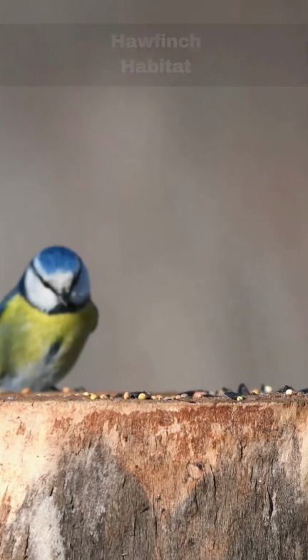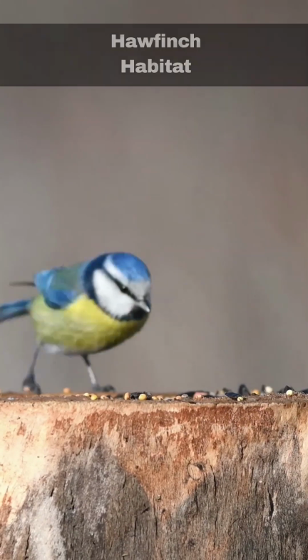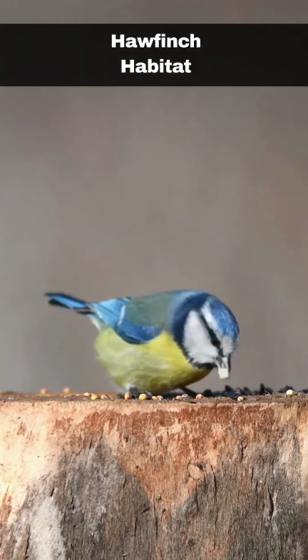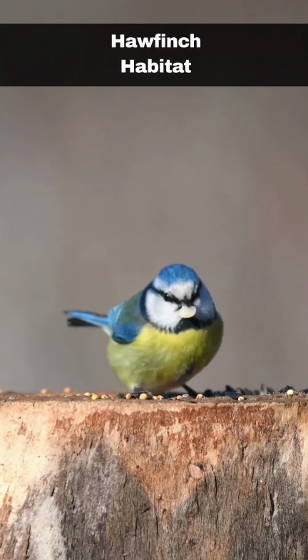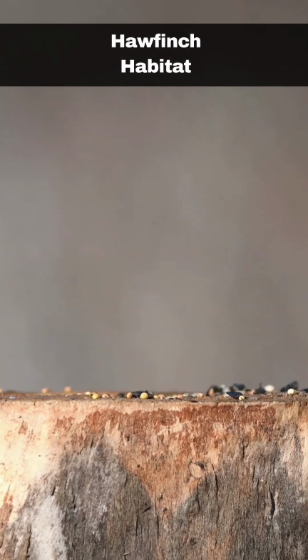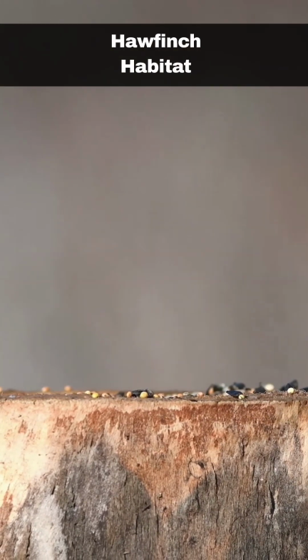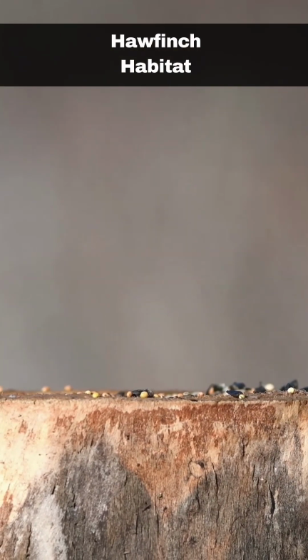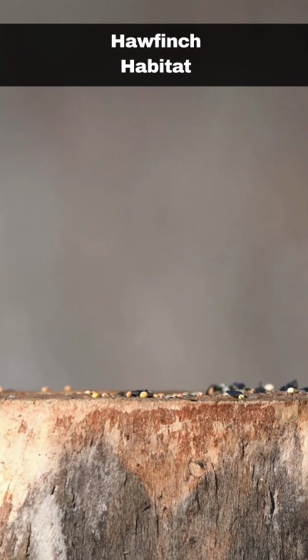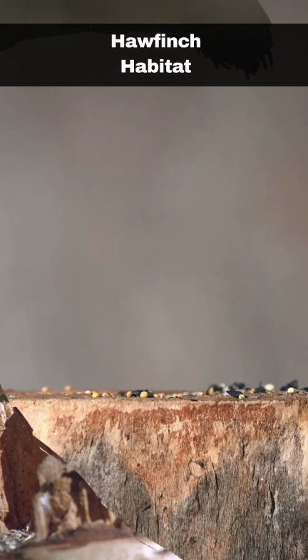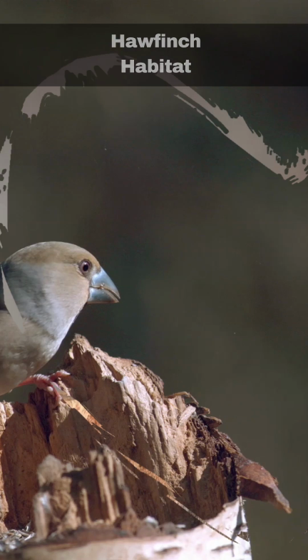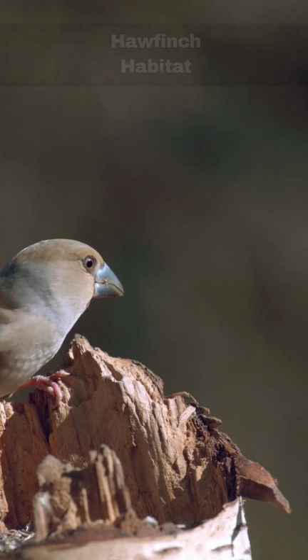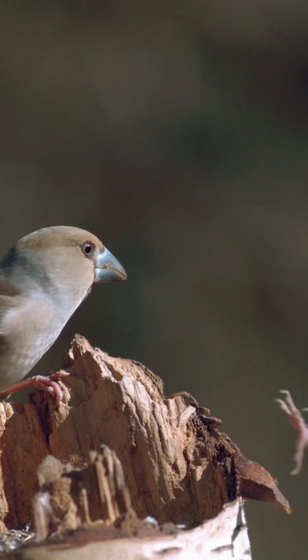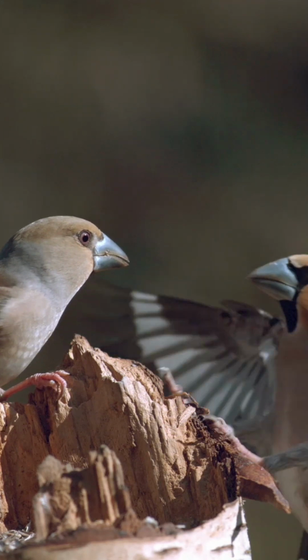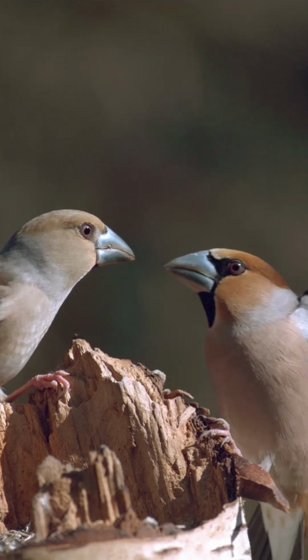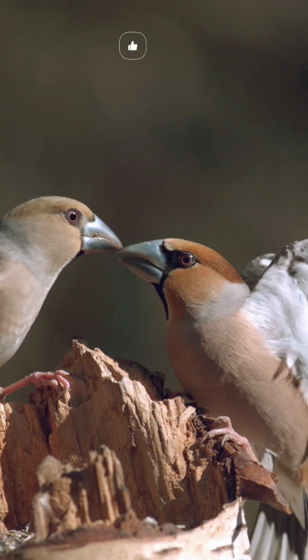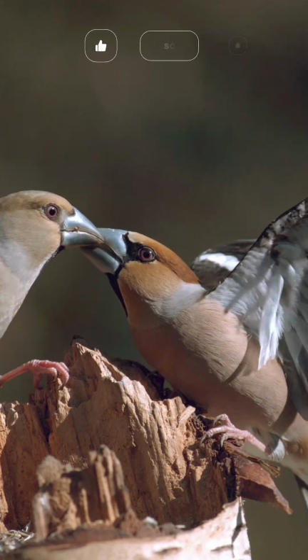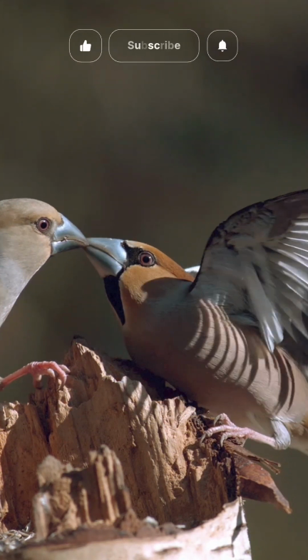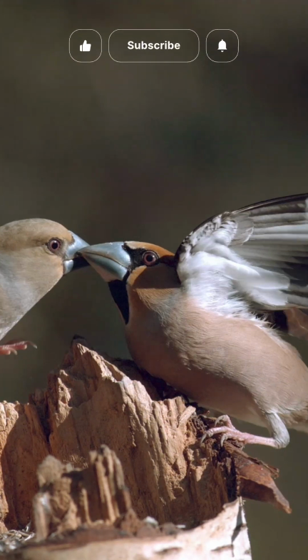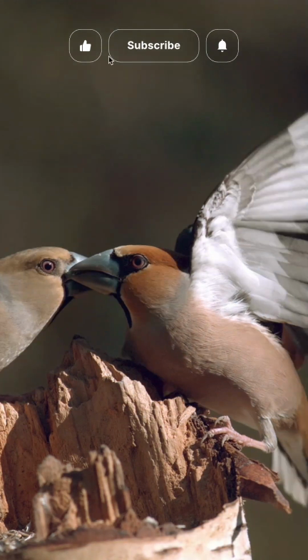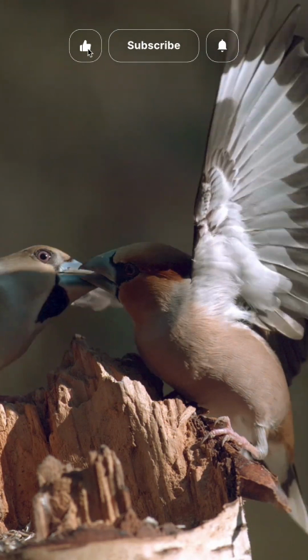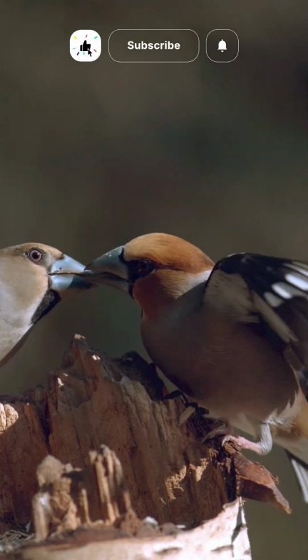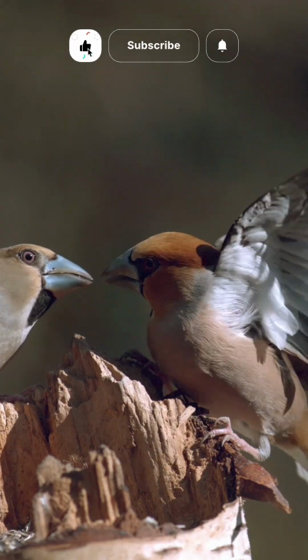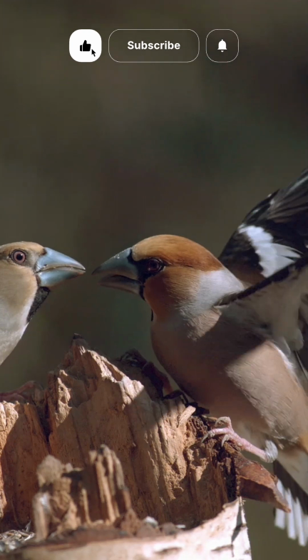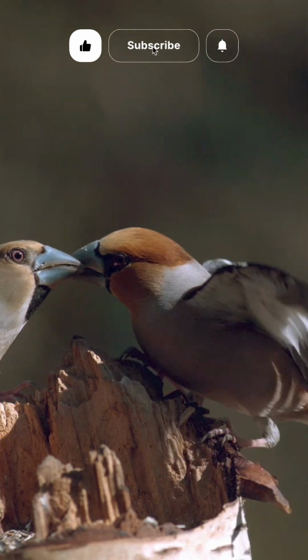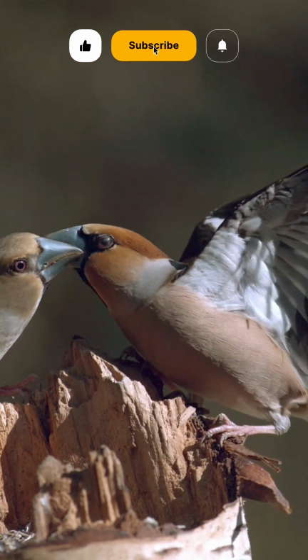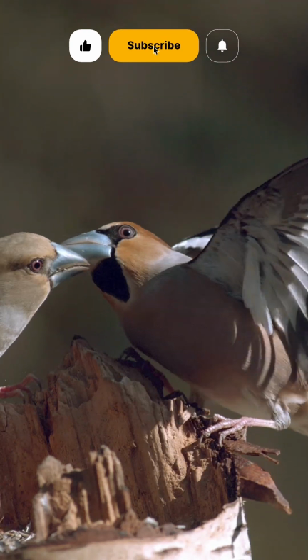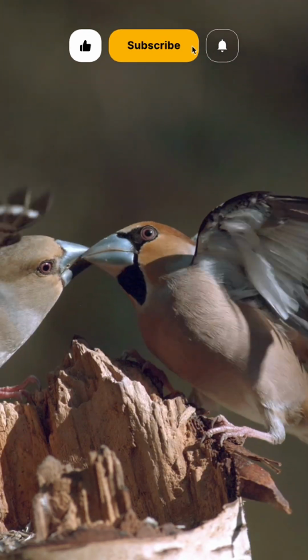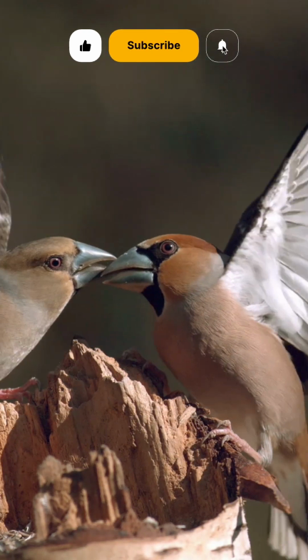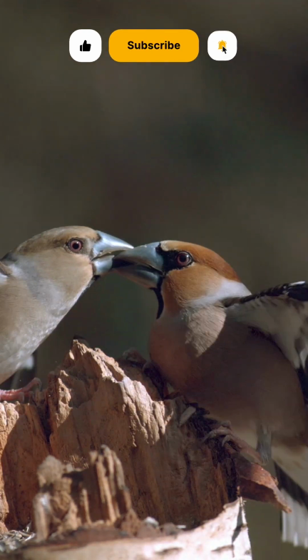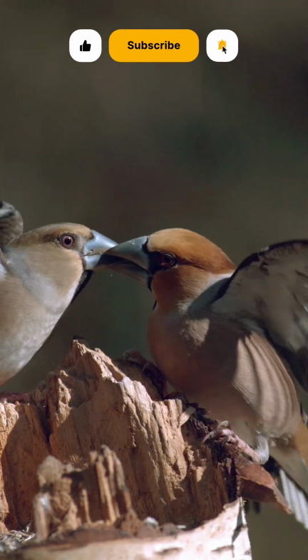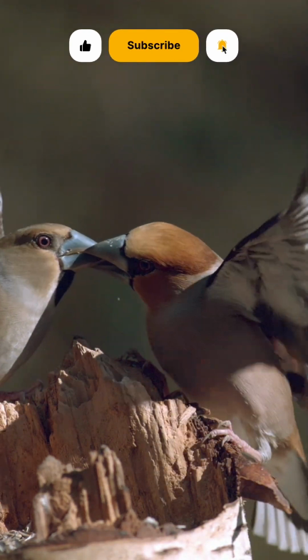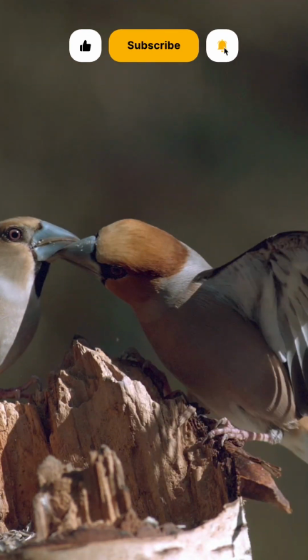The hawfinch prefers to nest in mature woodlands. Consequently, the gradual loss of habitat in the UK means that you will be very lucky indeed to see a hawfinch, as there are estimated to only be around 500 breeding pairs remaining.